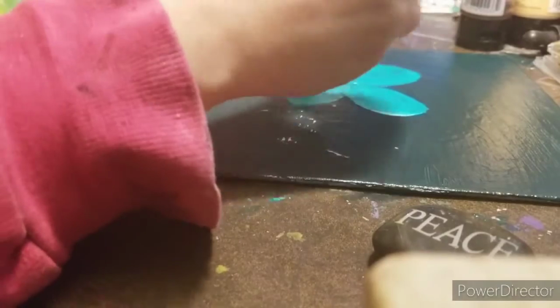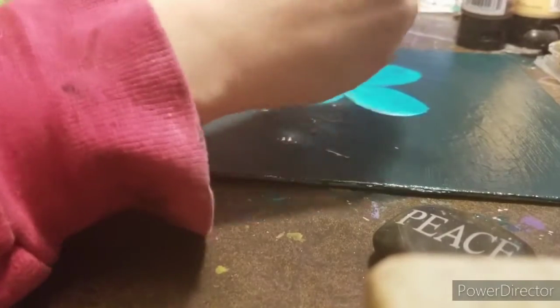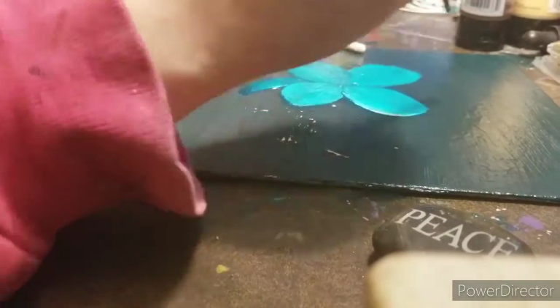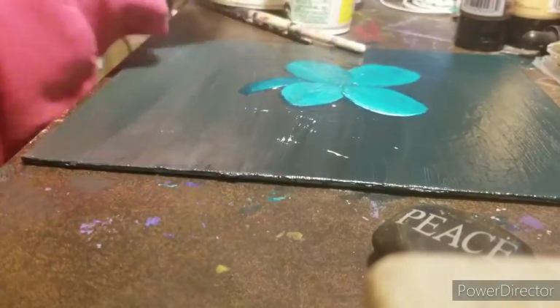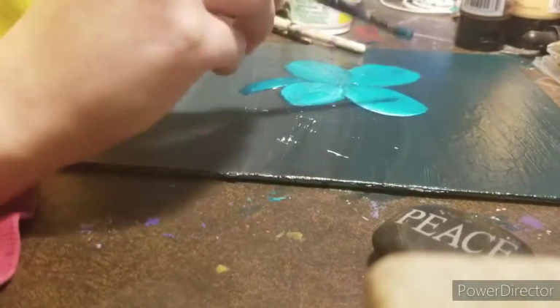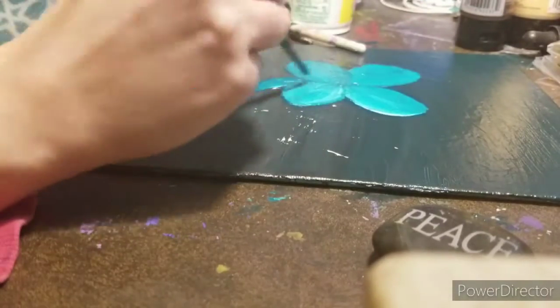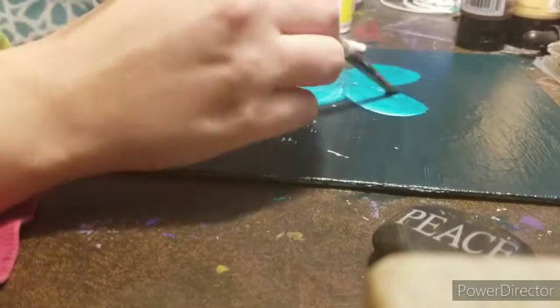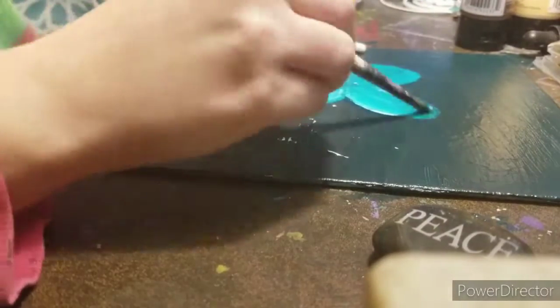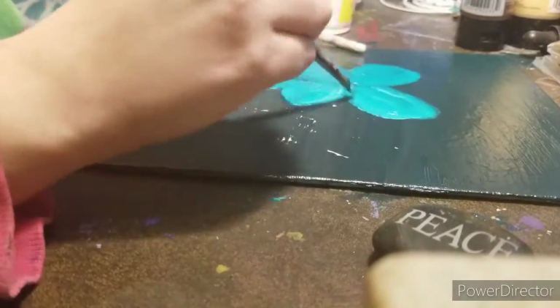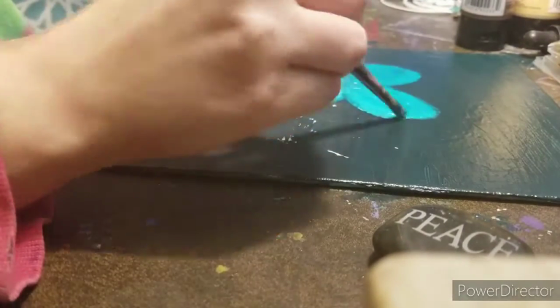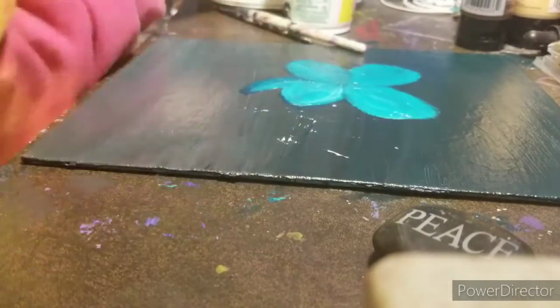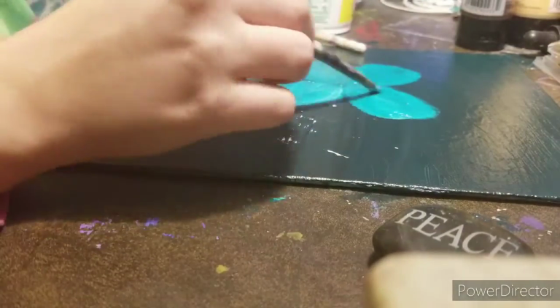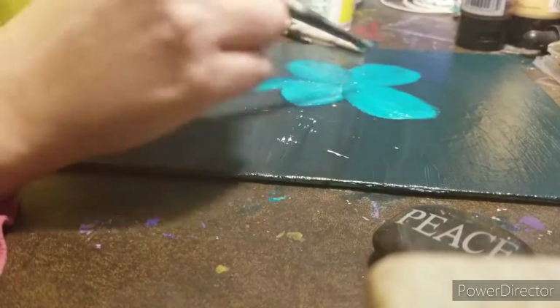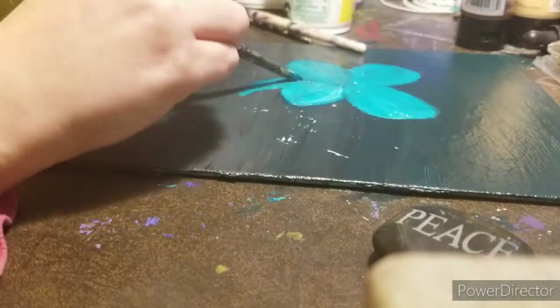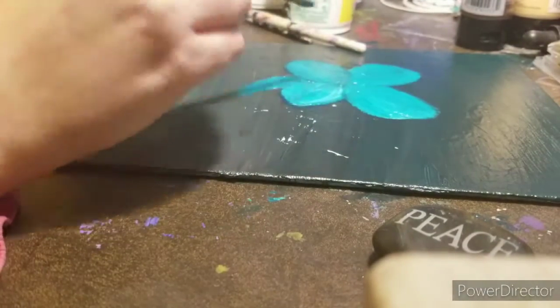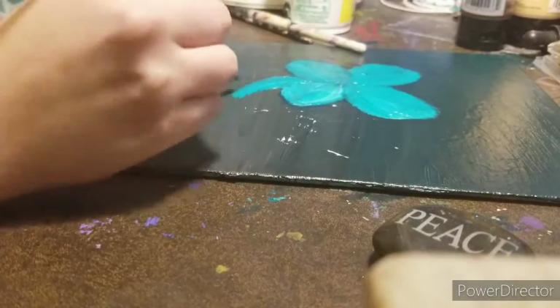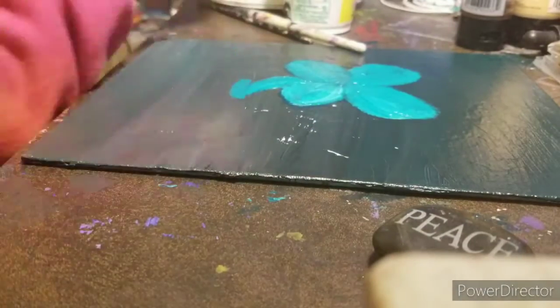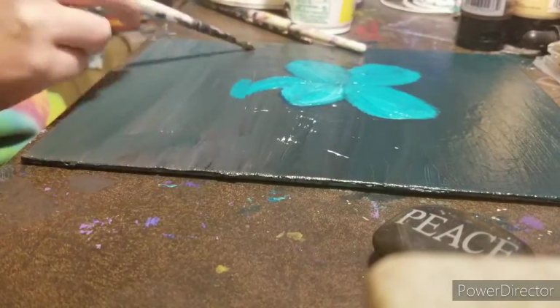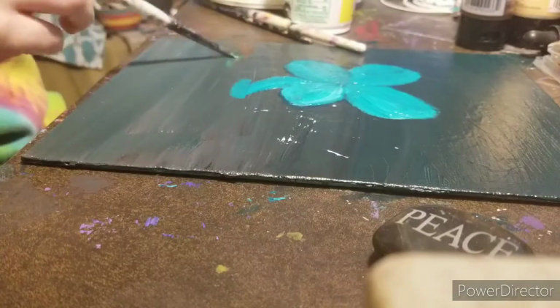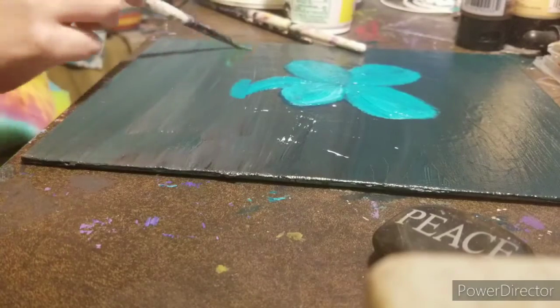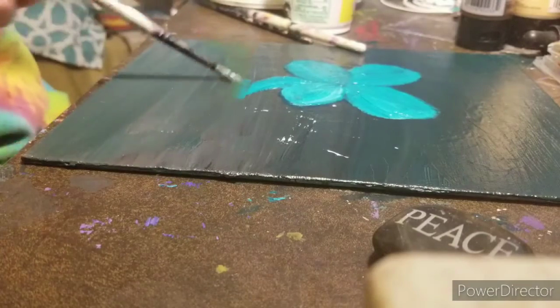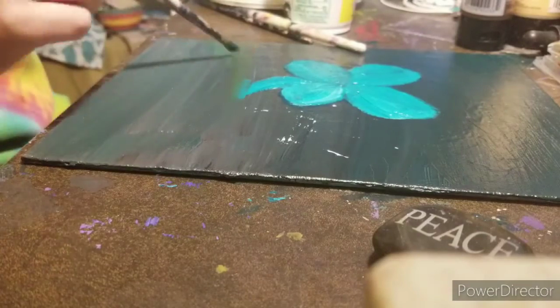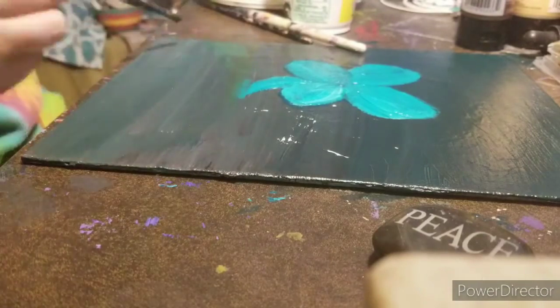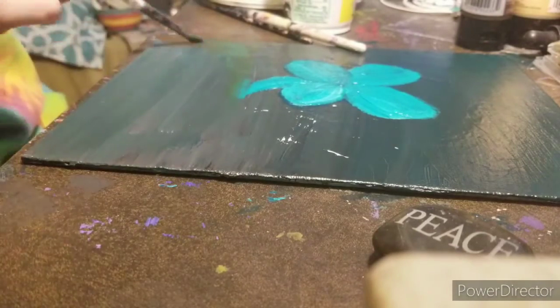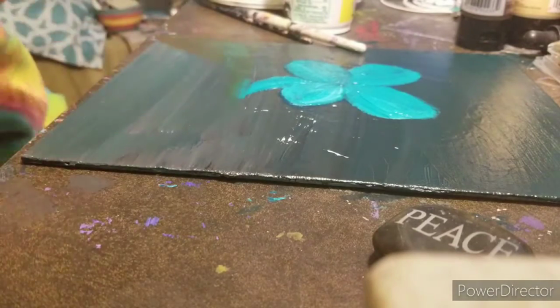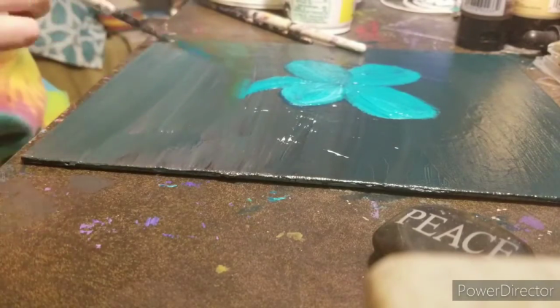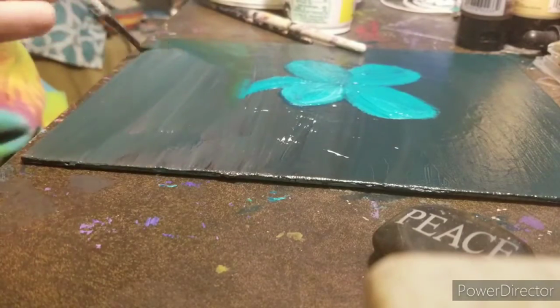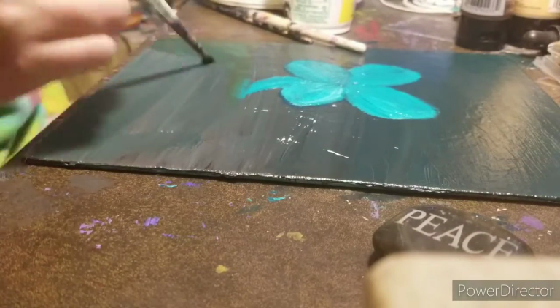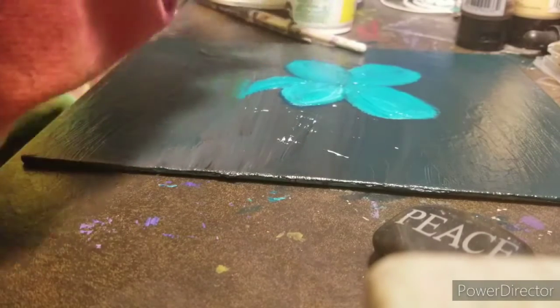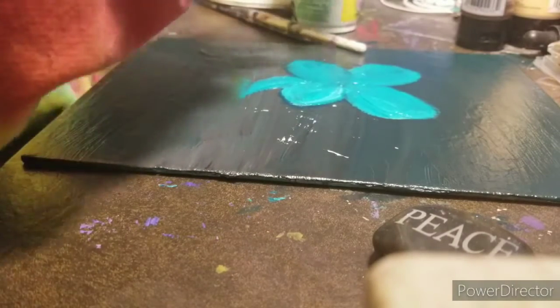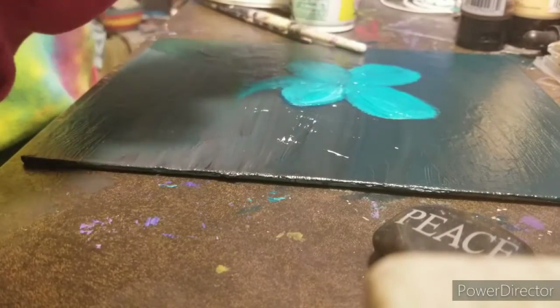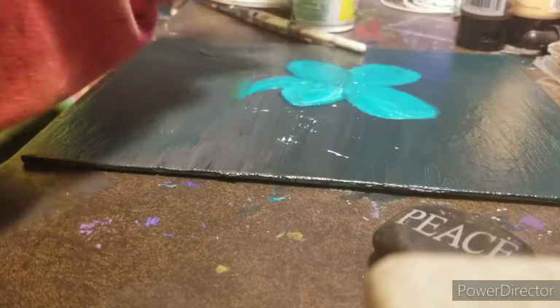So I decided to do it traditionally with the scheme of this acrylic painting I did — greens, golds, browns, blacks, and whites.